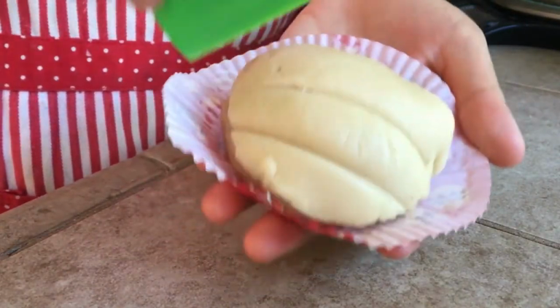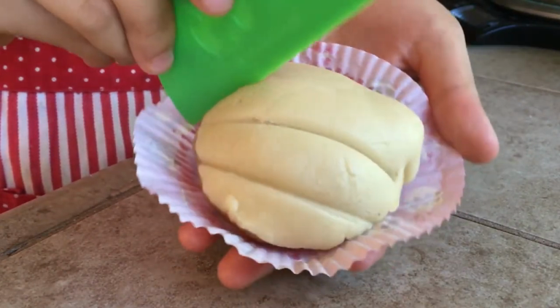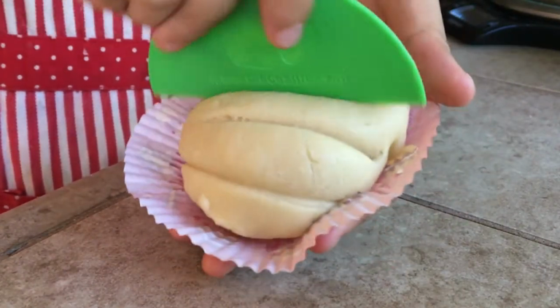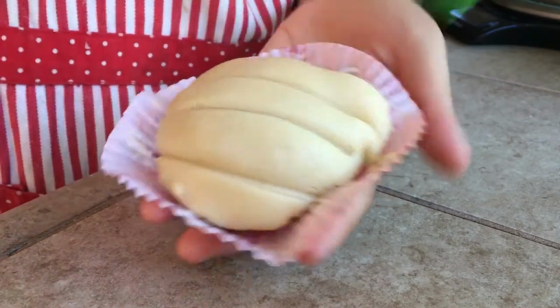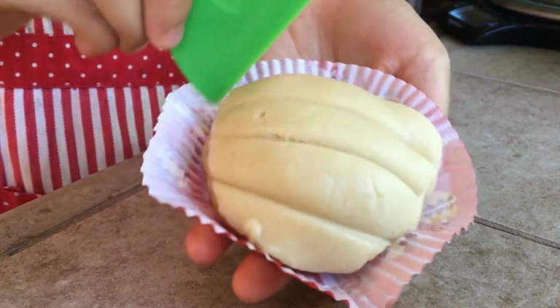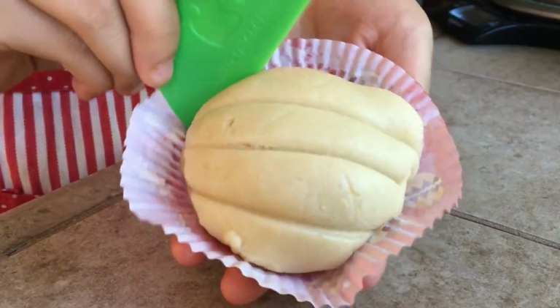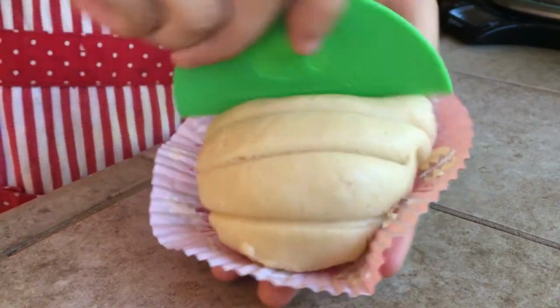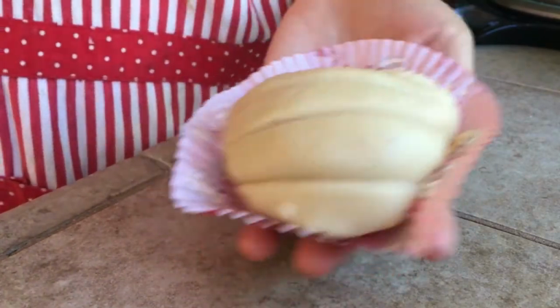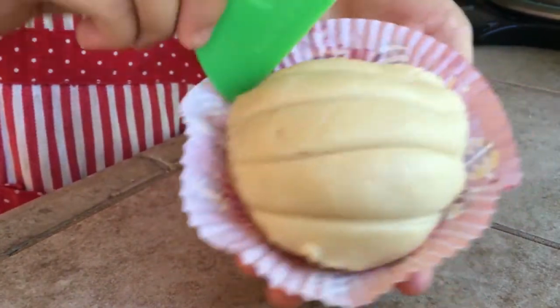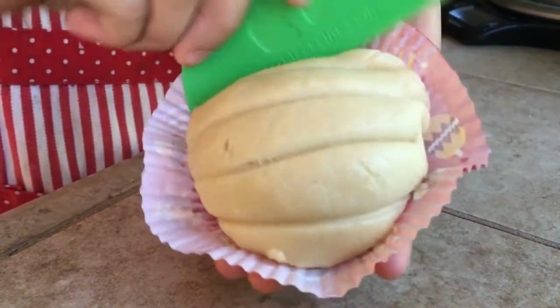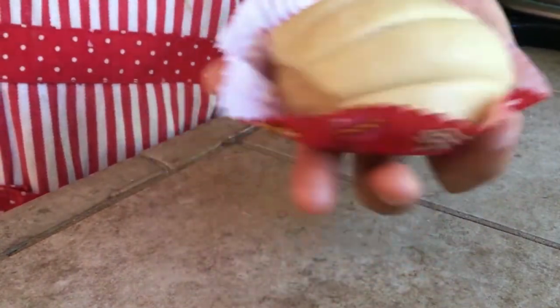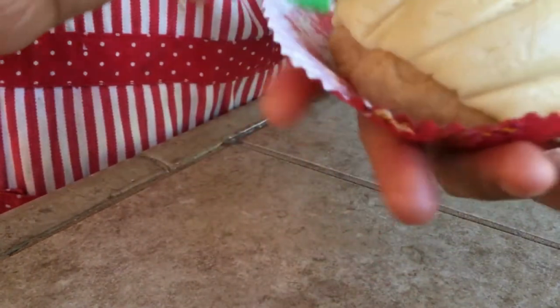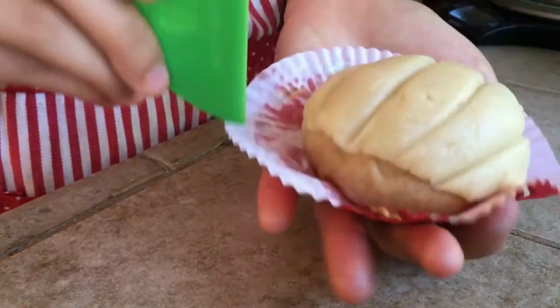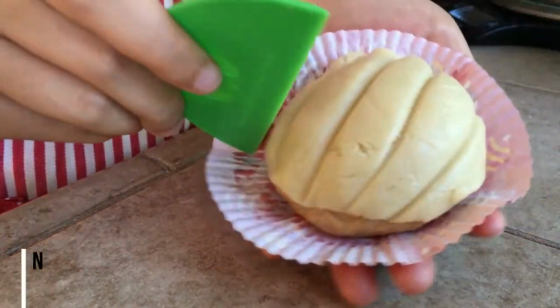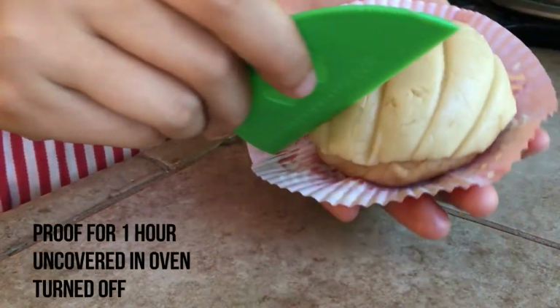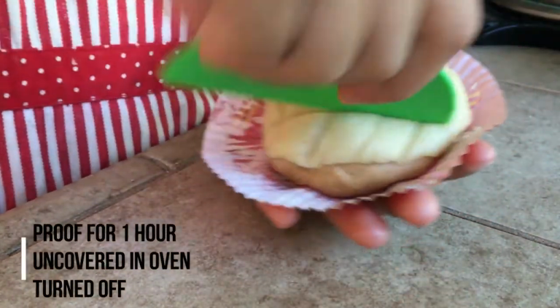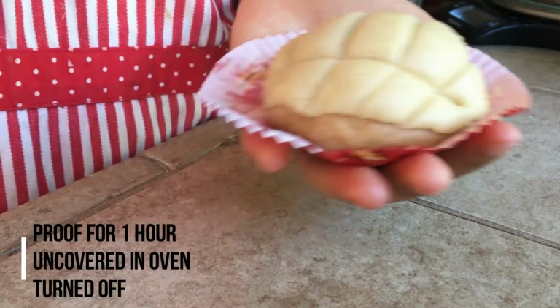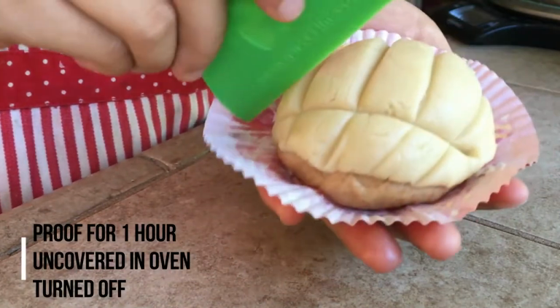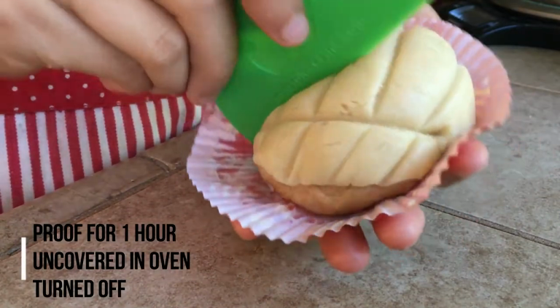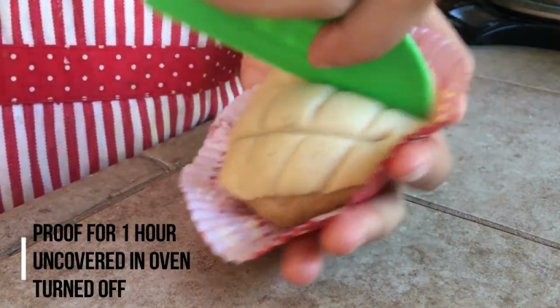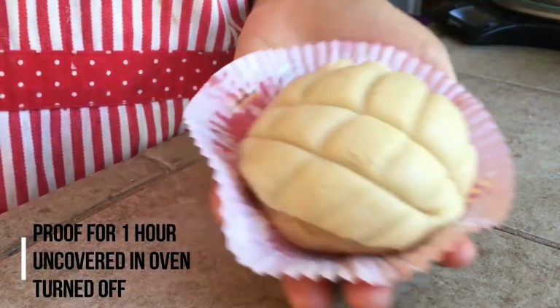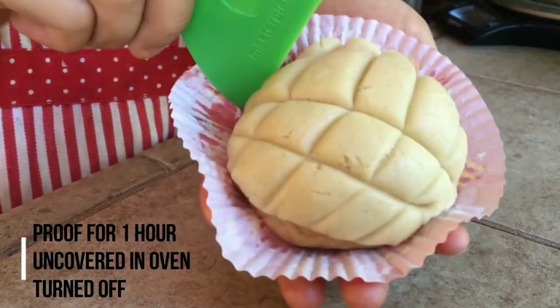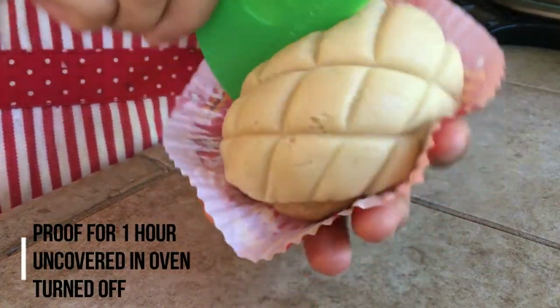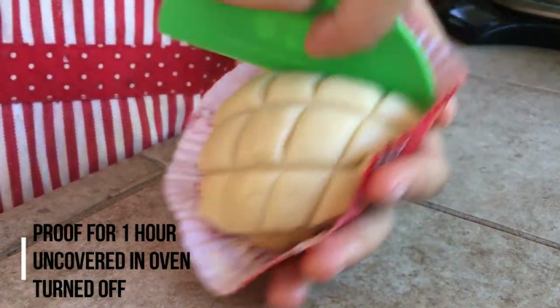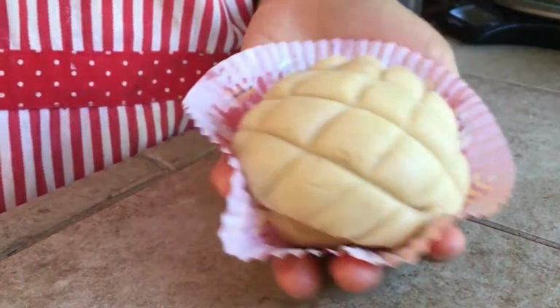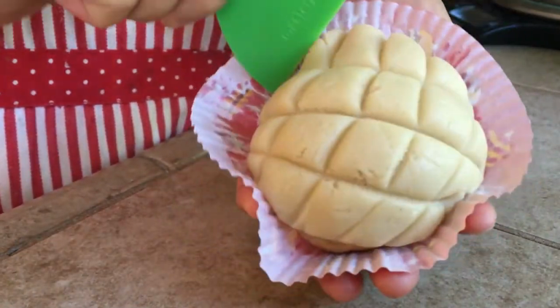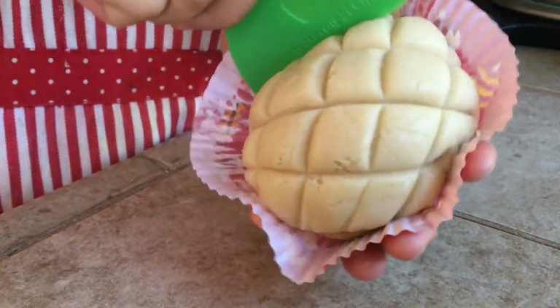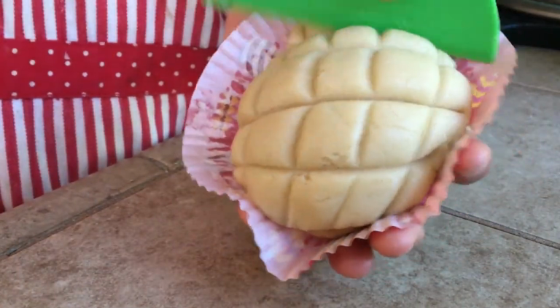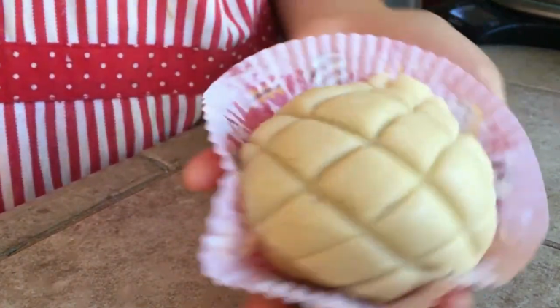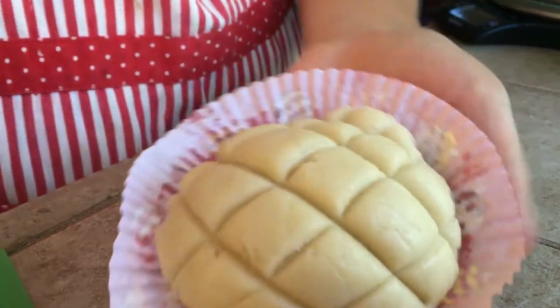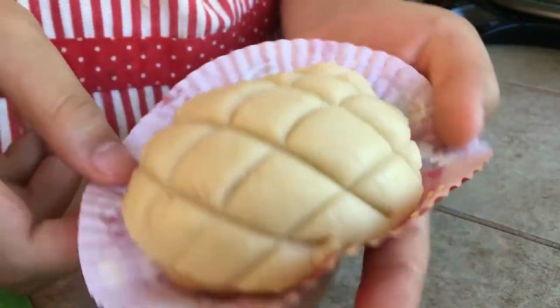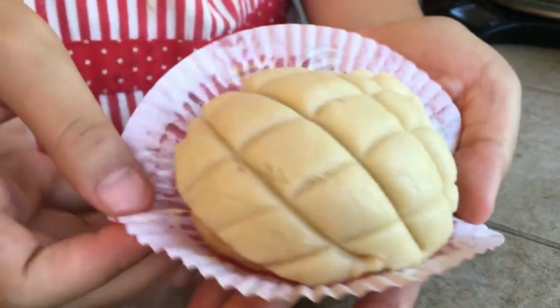Place all the assembled buns onto a baking tray lined with parchment paper. You don't need to cover them — just put them in an oven that is turned off and let them proof in there for another hour.